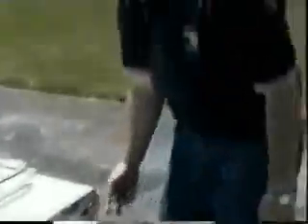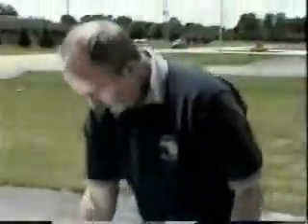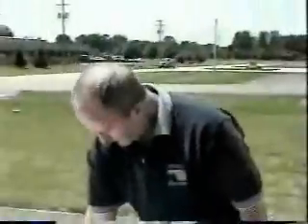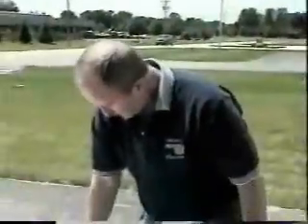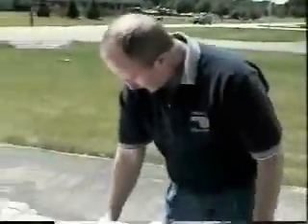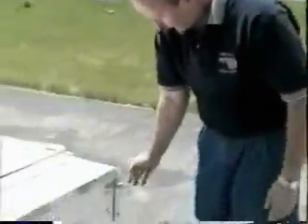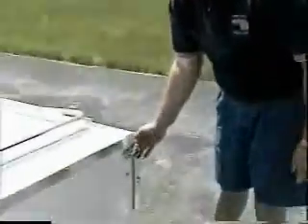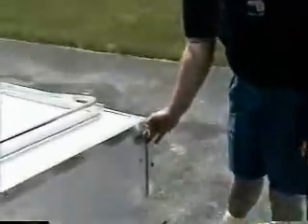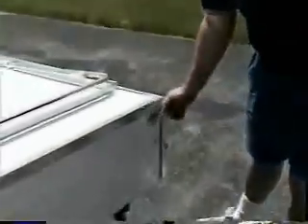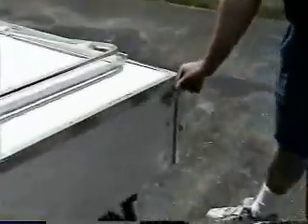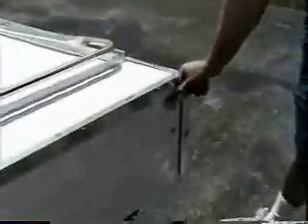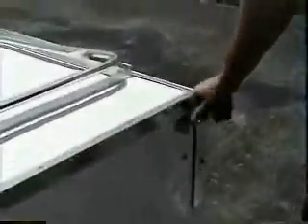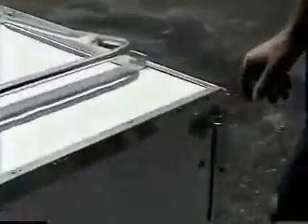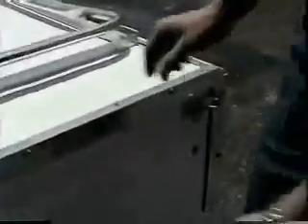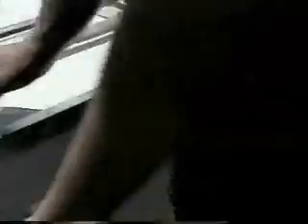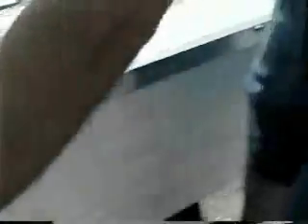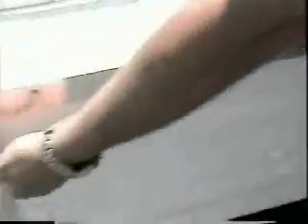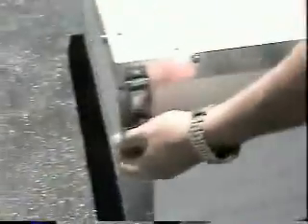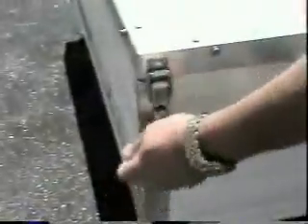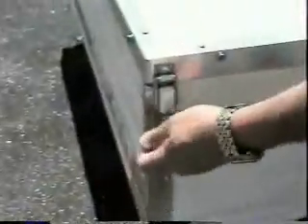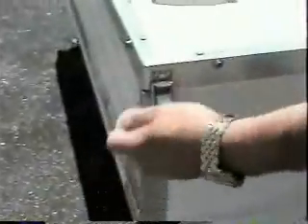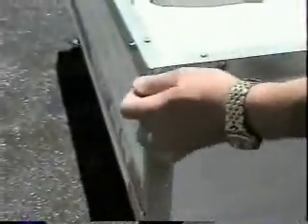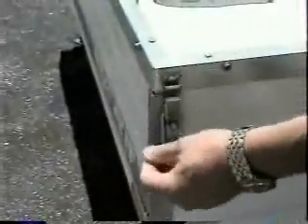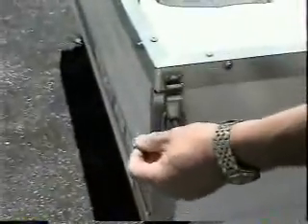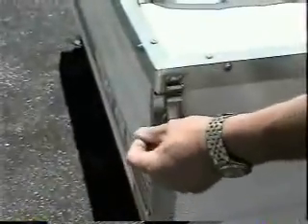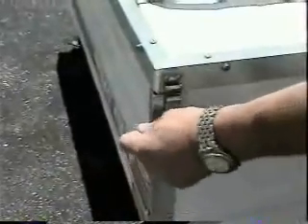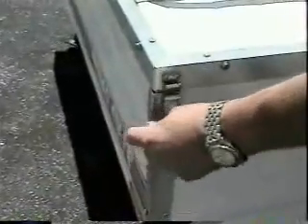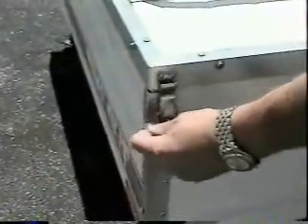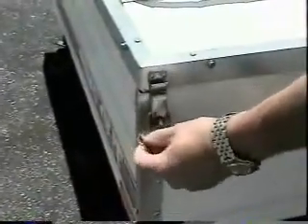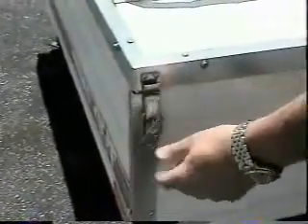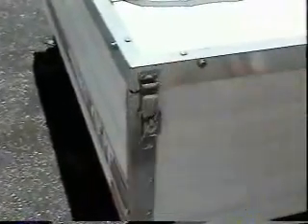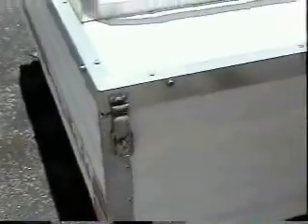Now at this point, you can go ahead and undo your latches. There's one on all four corners. It's a good idea to put the pin right back in there so you don't lose it.